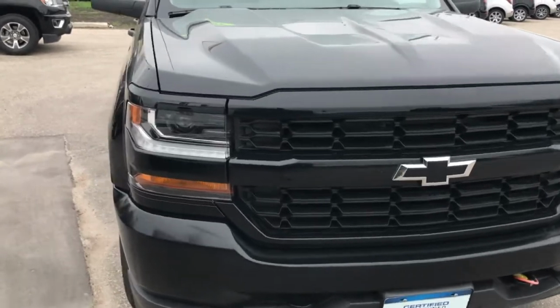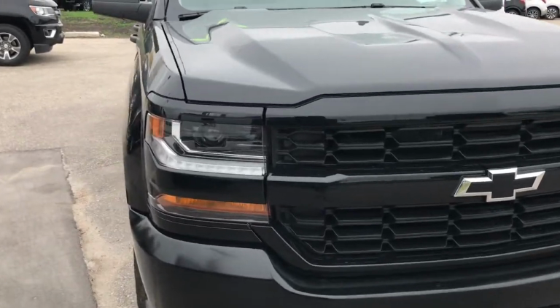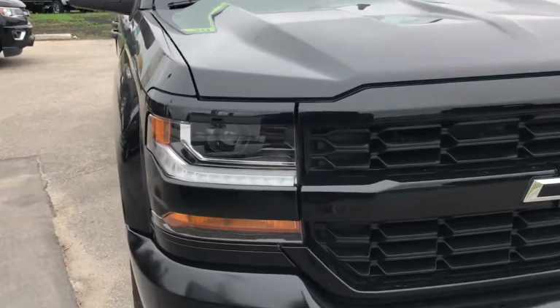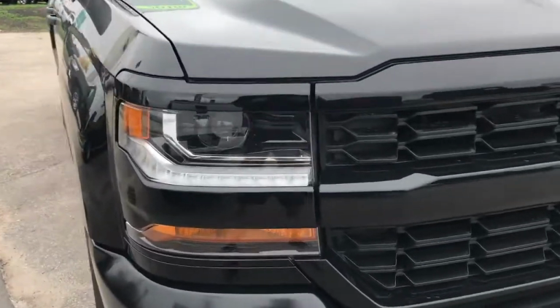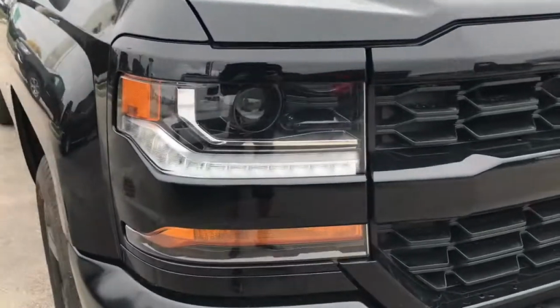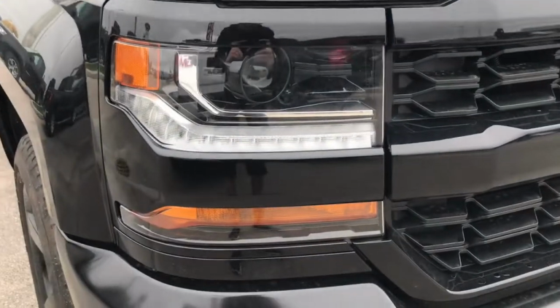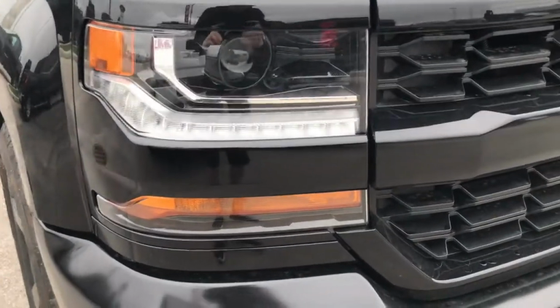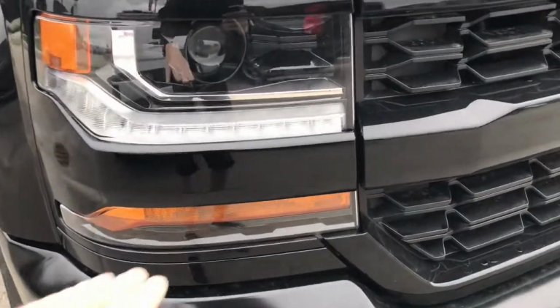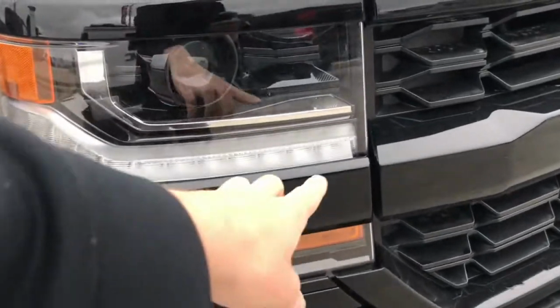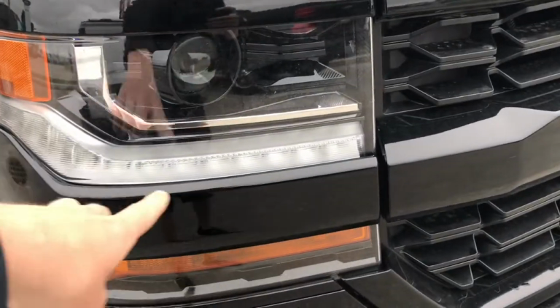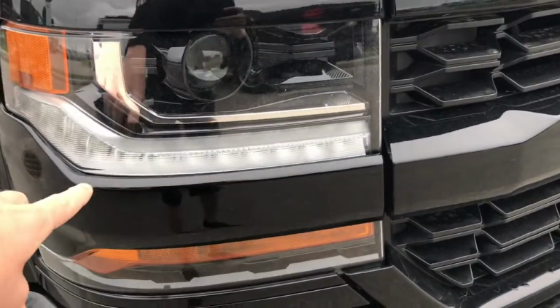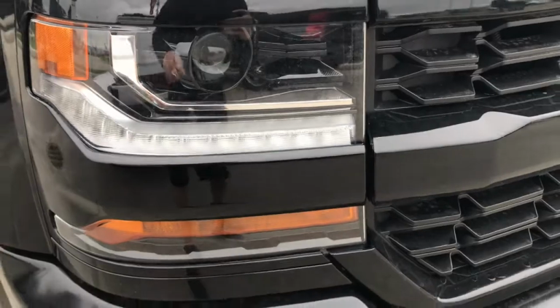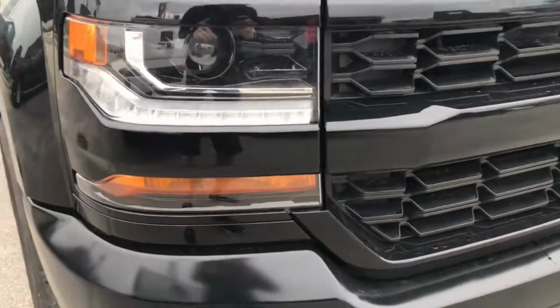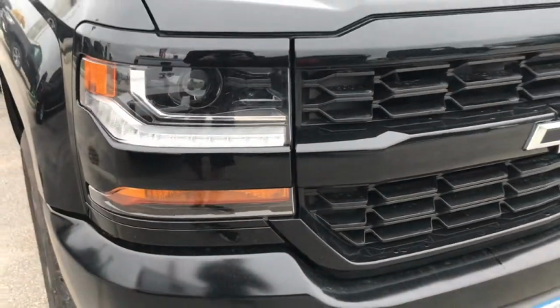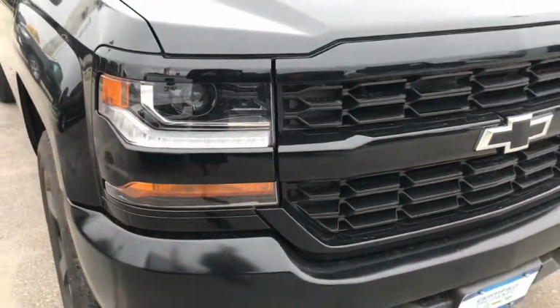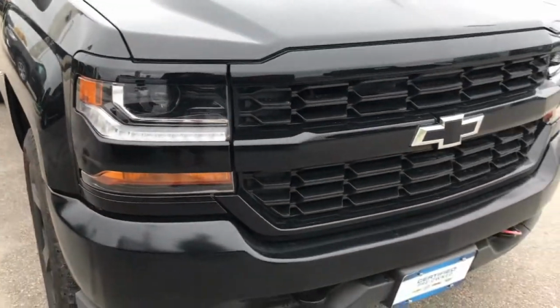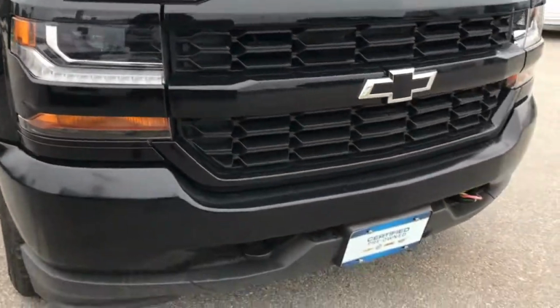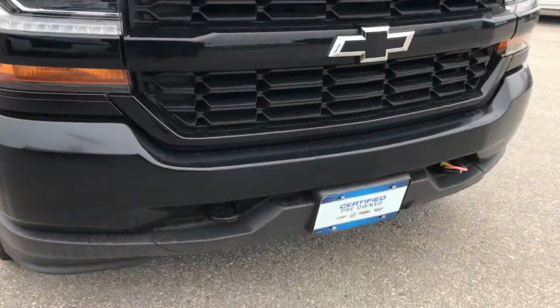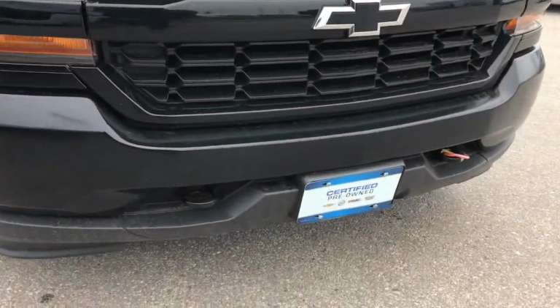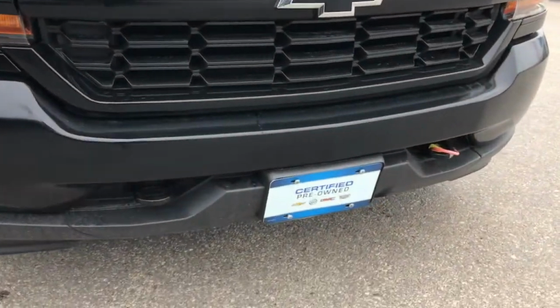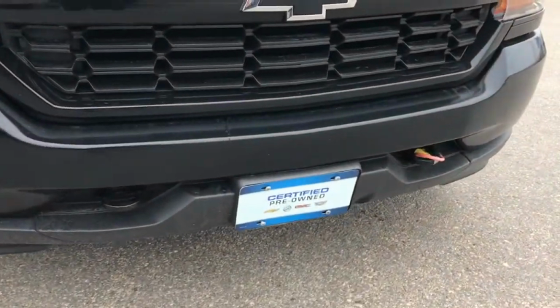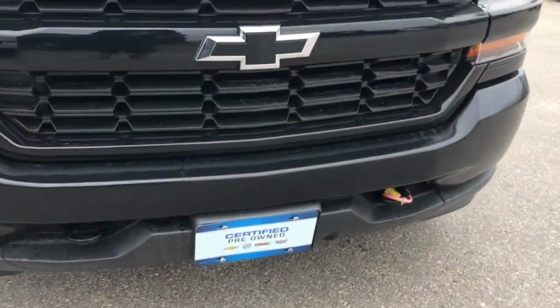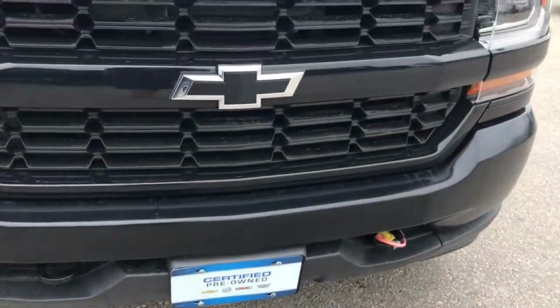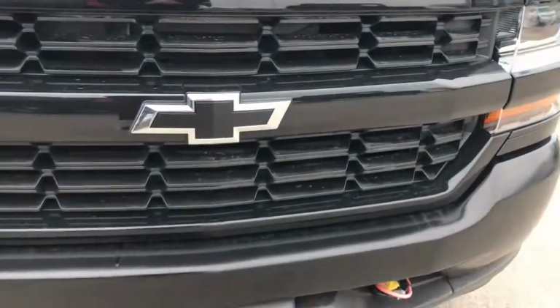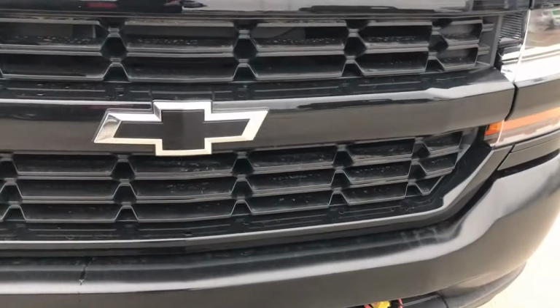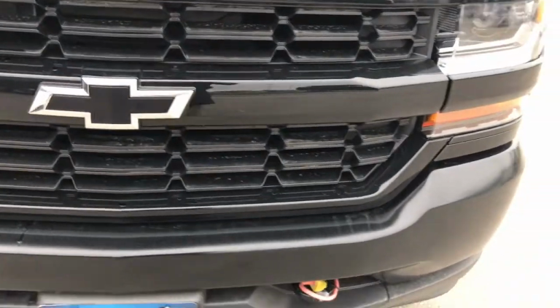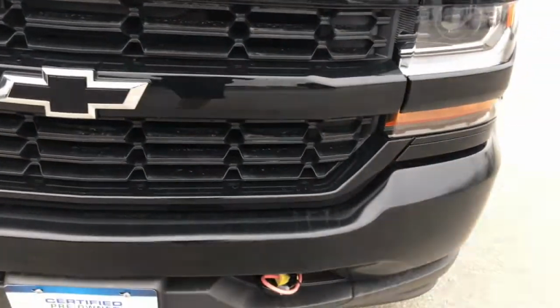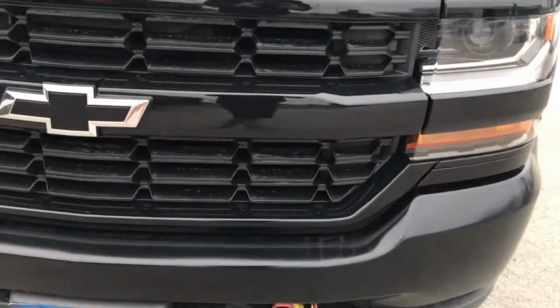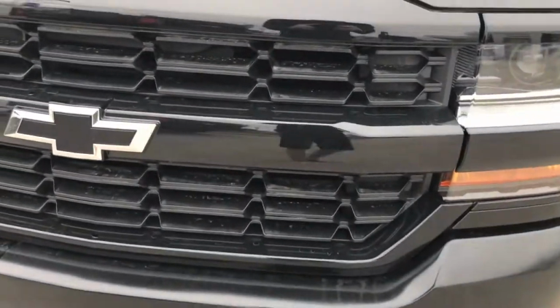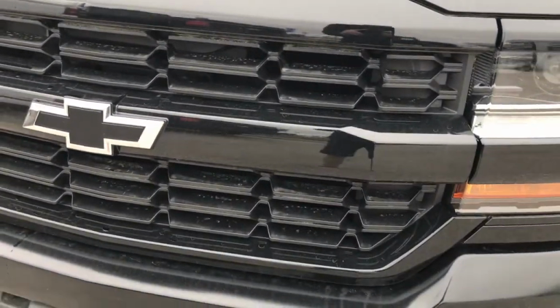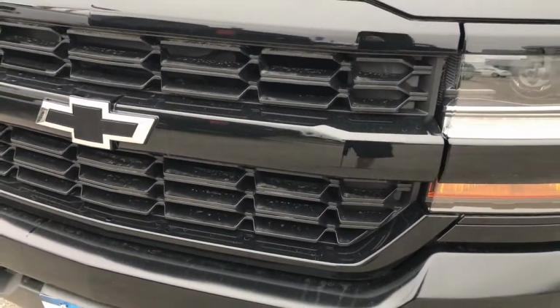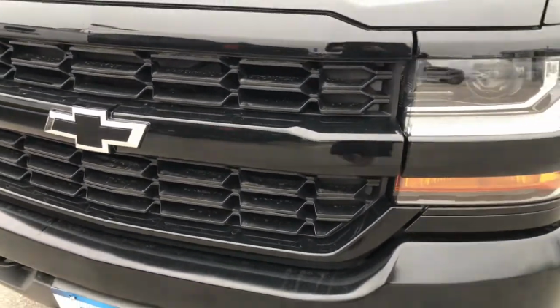Now stunning HID headlights here, with LED running lights under there as well. You've got your tow recovery hooks on the front, that blacked-out Chevy bowtie emblem, and look at that grille — just phenomenal.